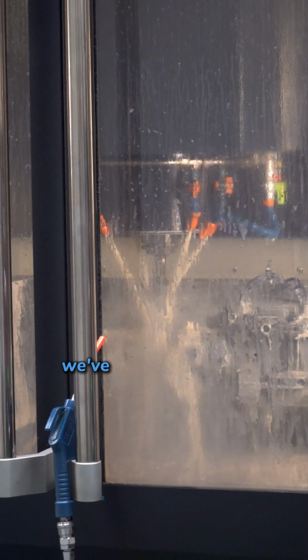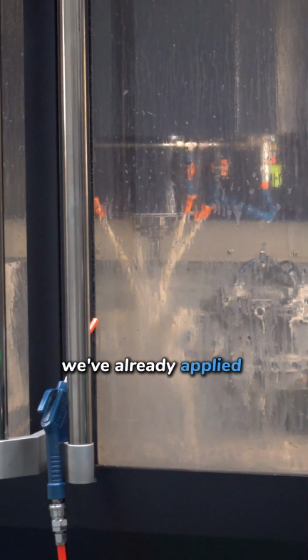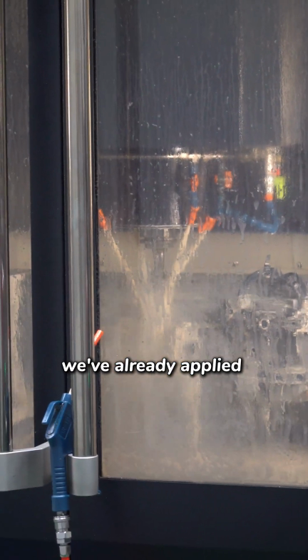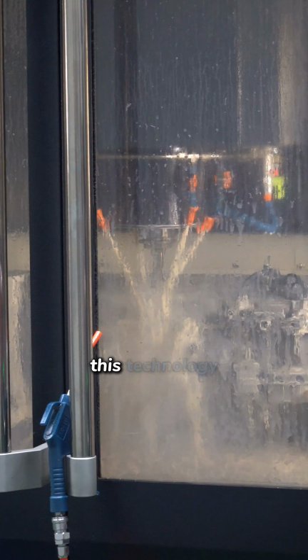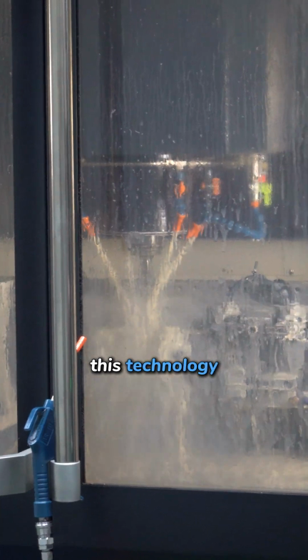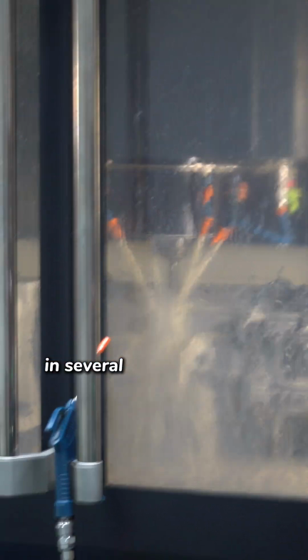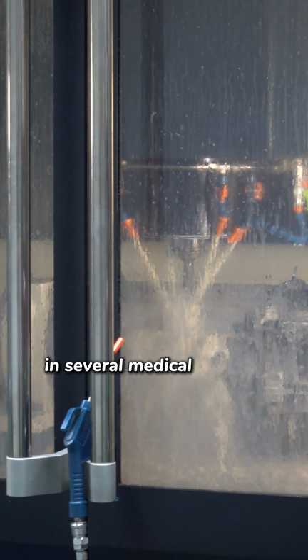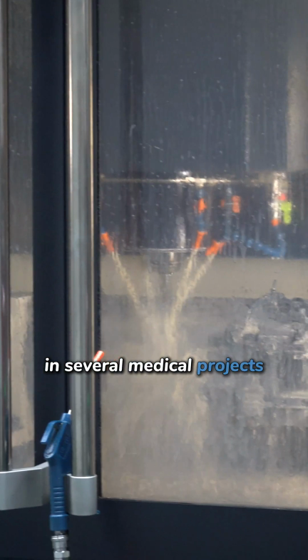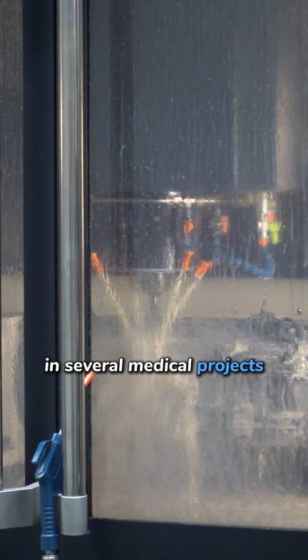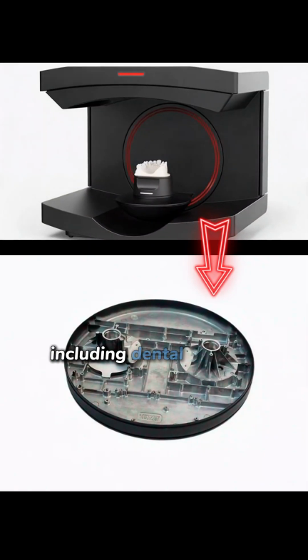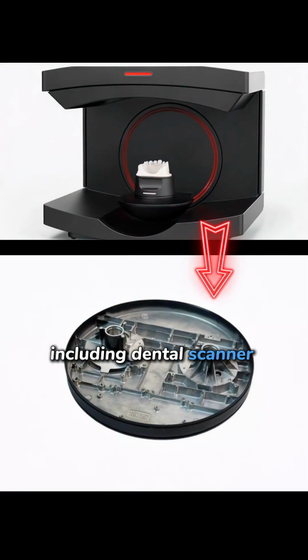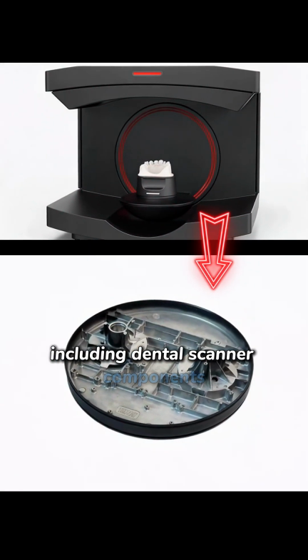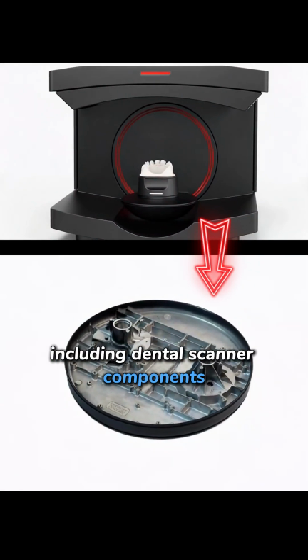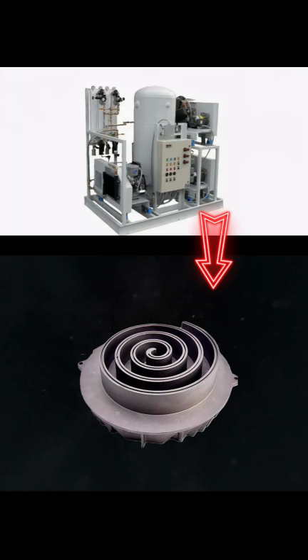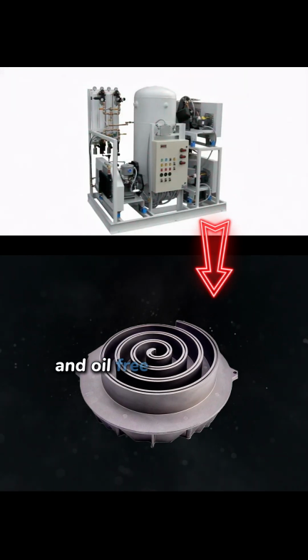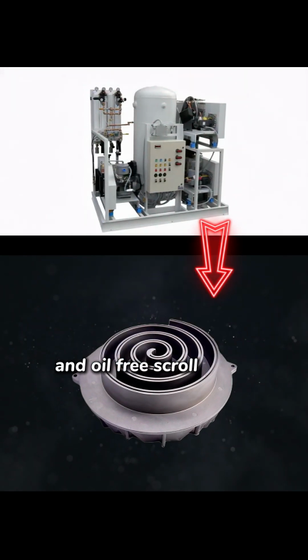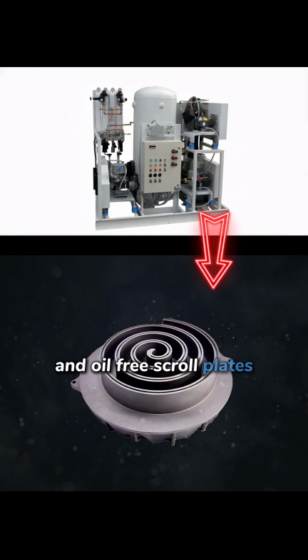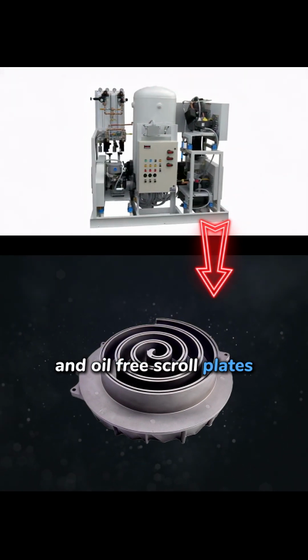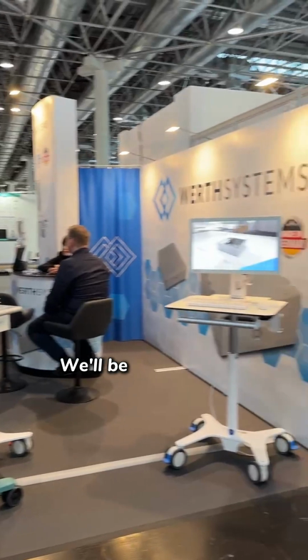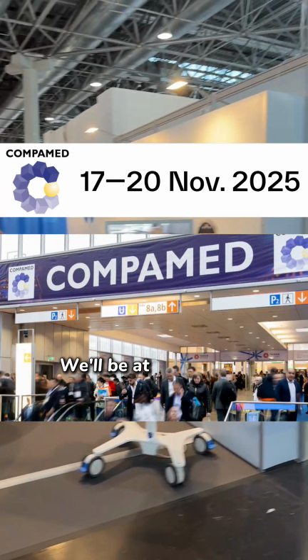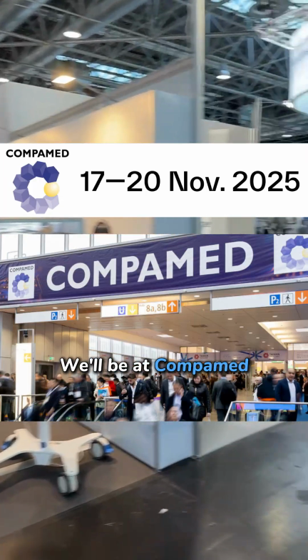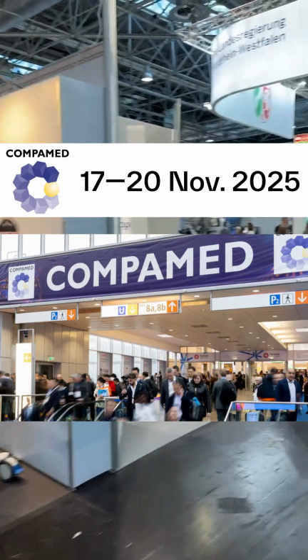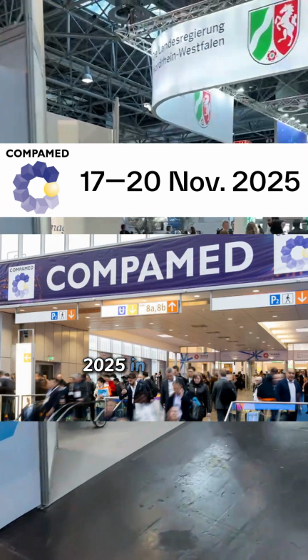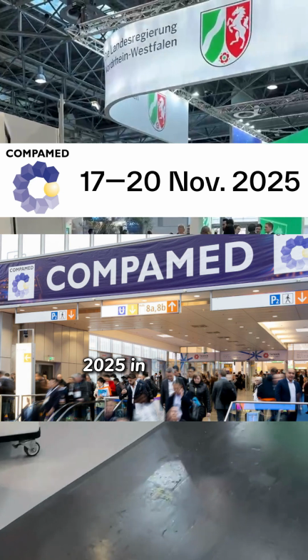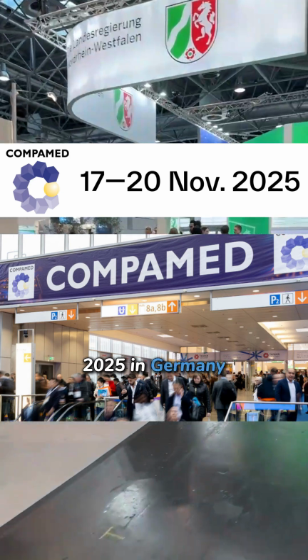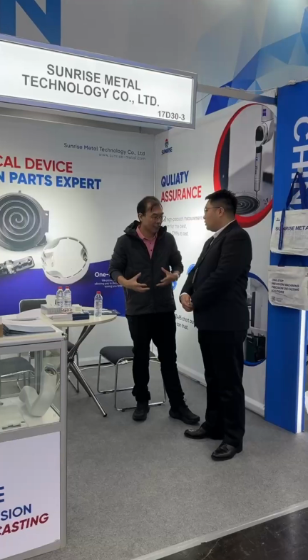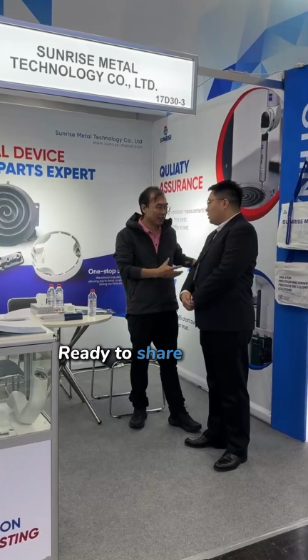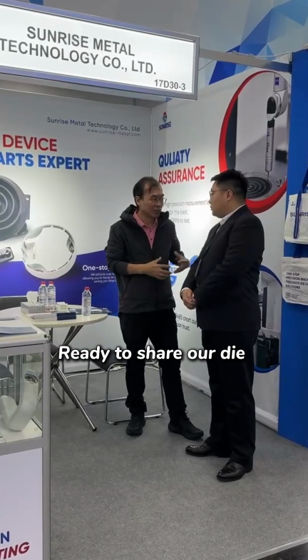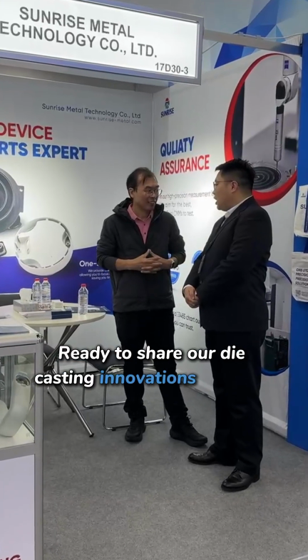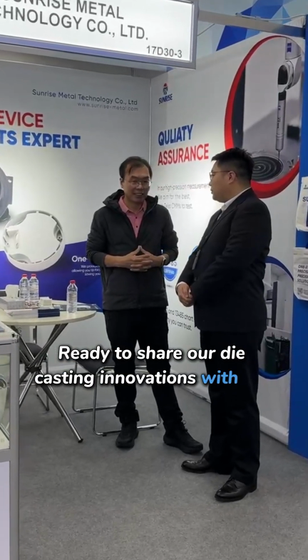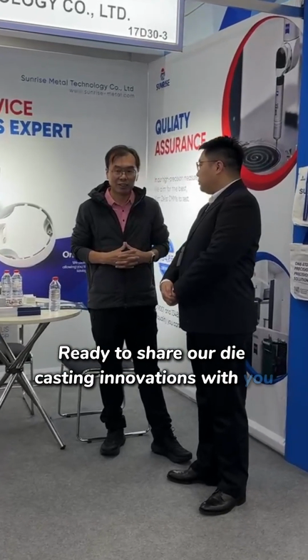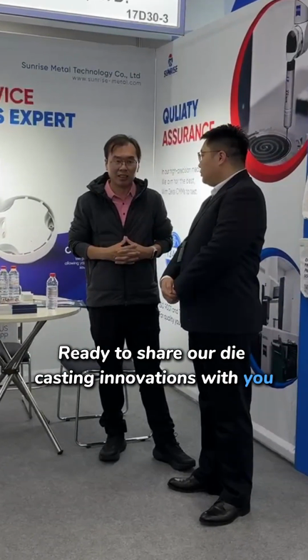We've already applied this technology to several medical projects, including dental scanner components and oil-free scroll plates. We'll be at KOMPAM 2025 in Germany, ready to share our die casting innovations with you.